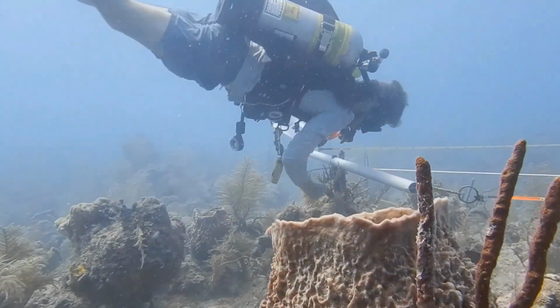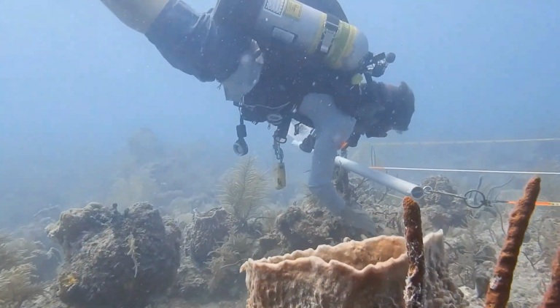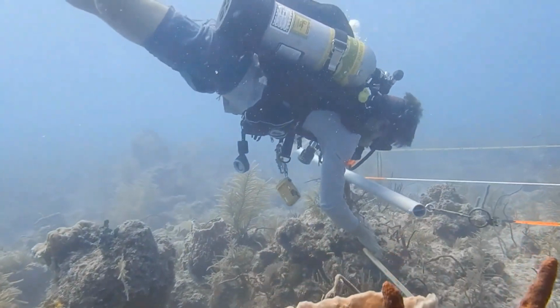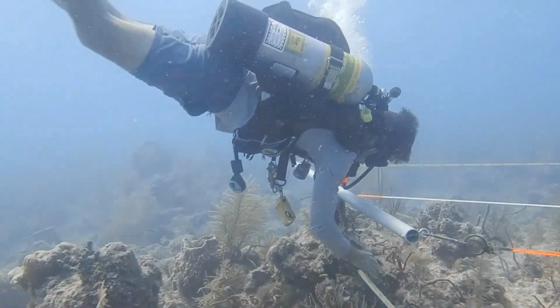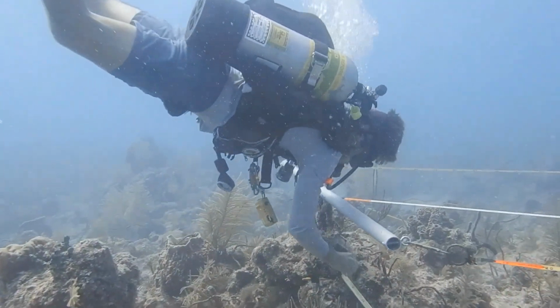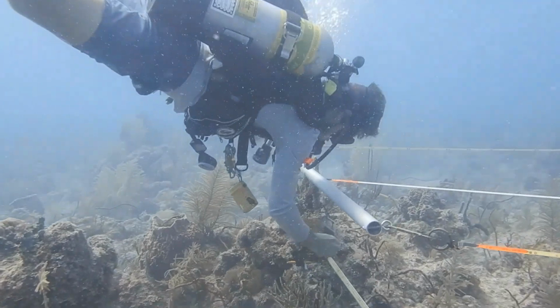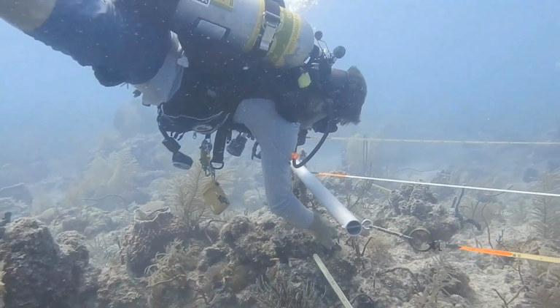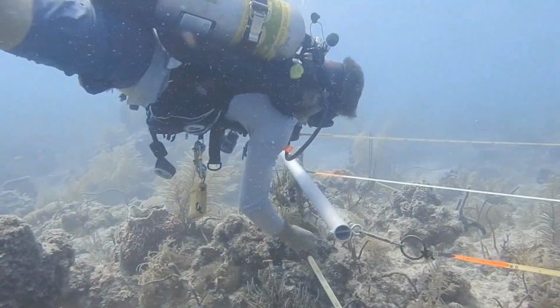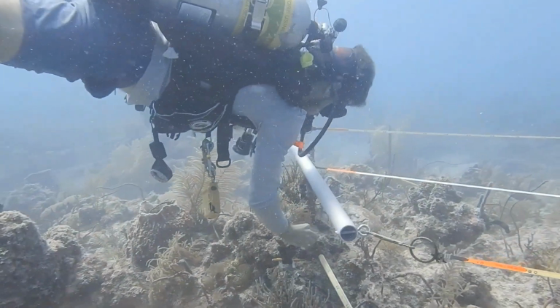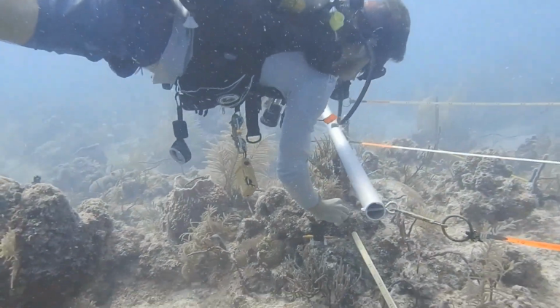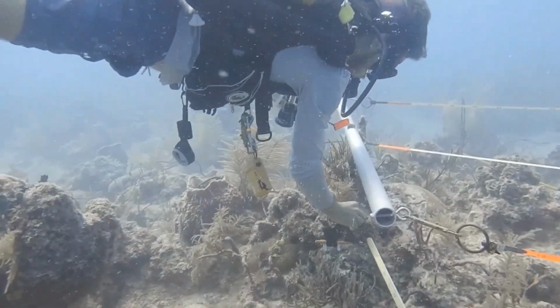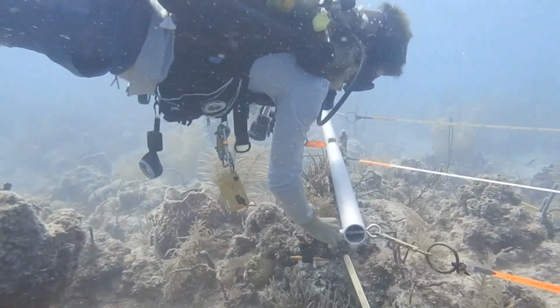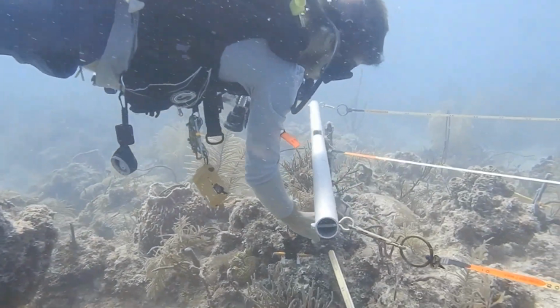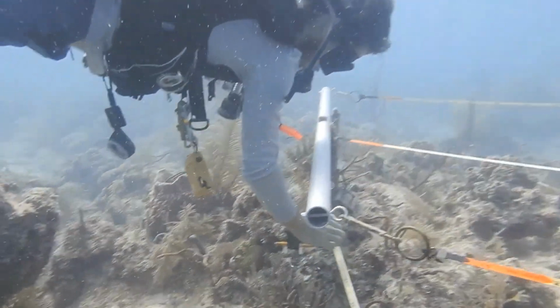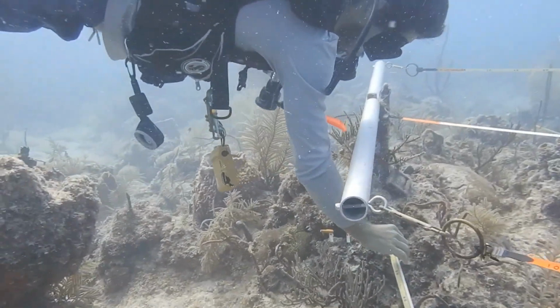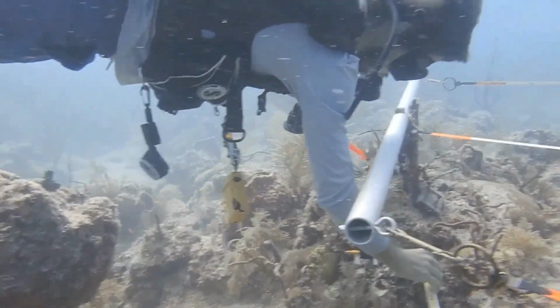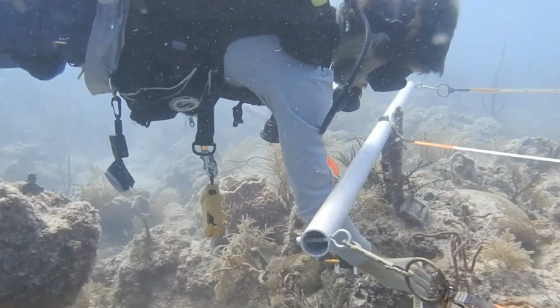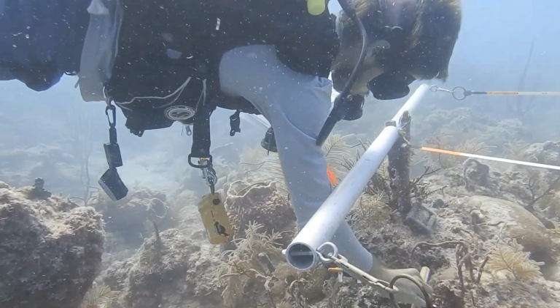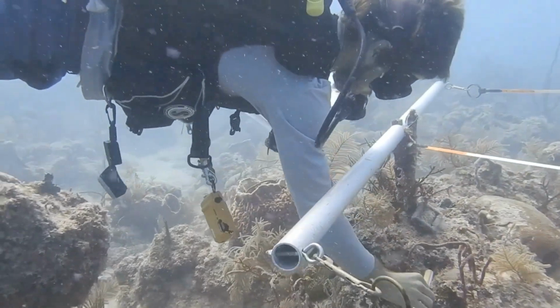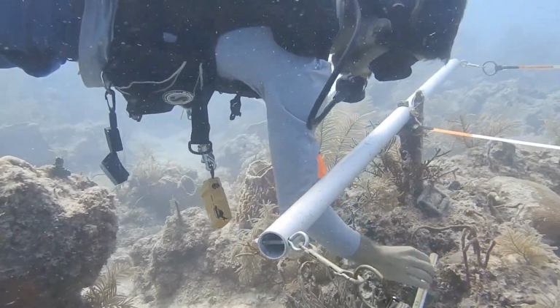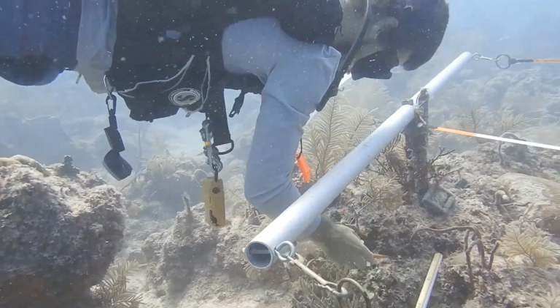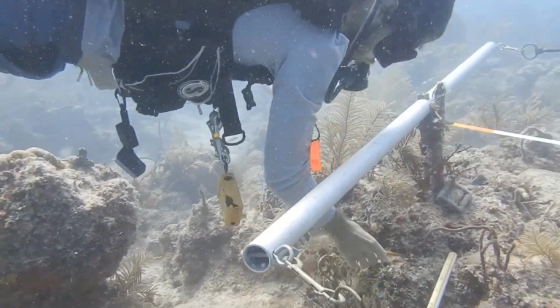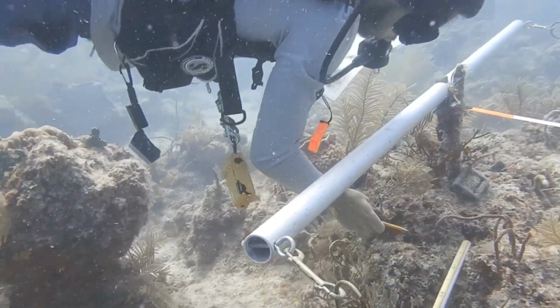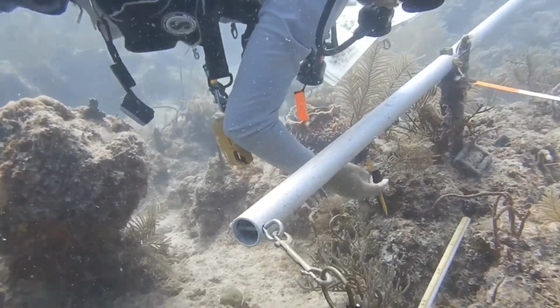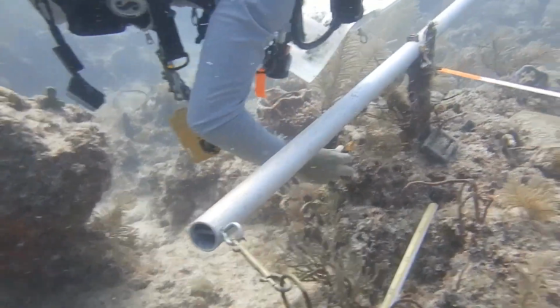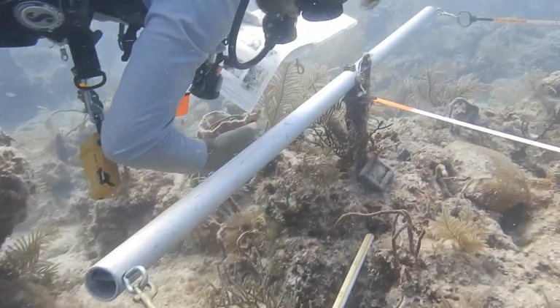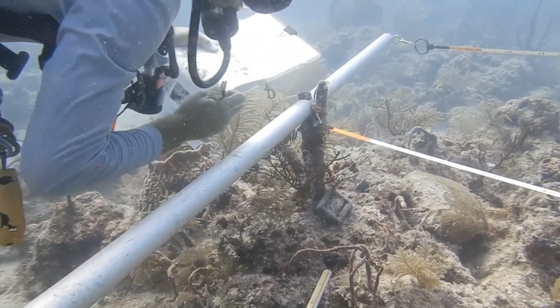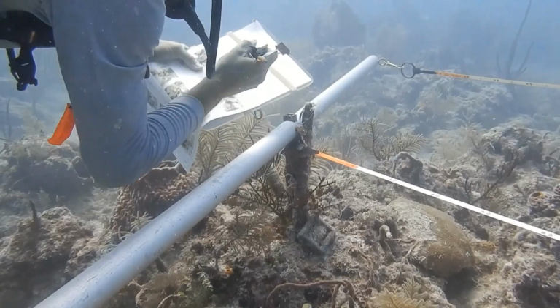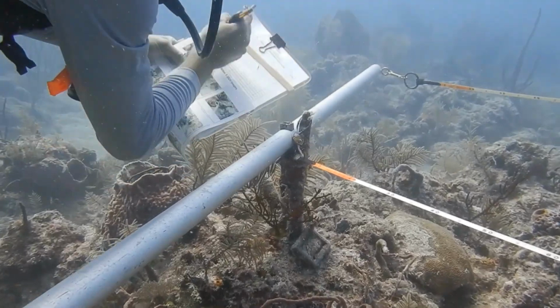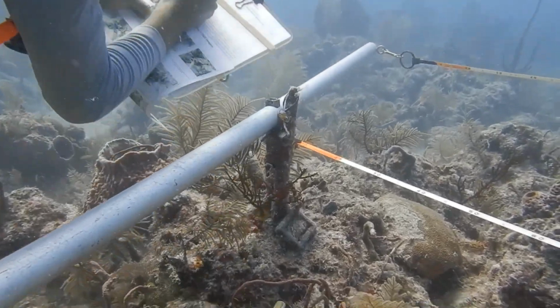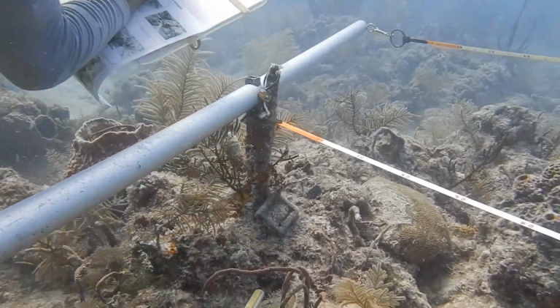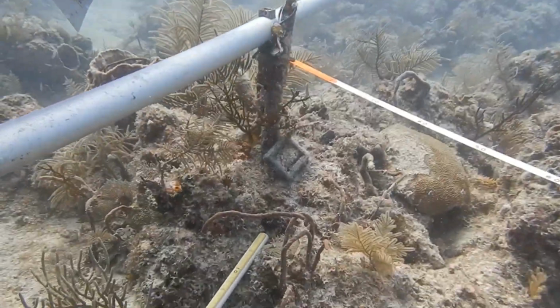Our team monitors Xestospongia at 10 sites throughout the Florida Keys, where we set up belt transects — seen here in this video — to identify specific colonies and newly recruited colonies. This allows us to measure their growth rates and assess them for damage or disease.